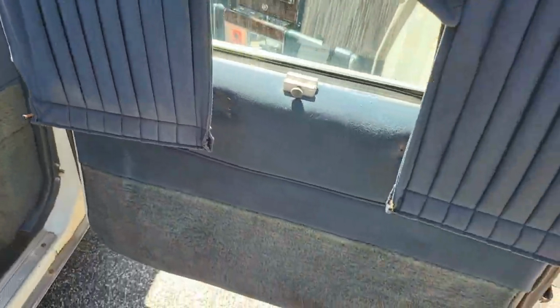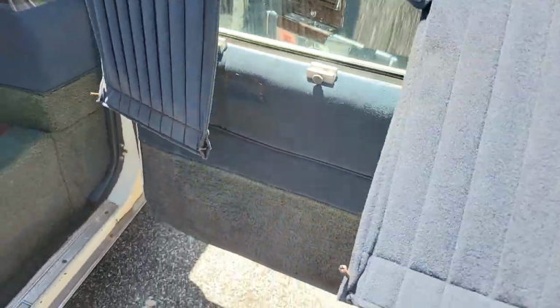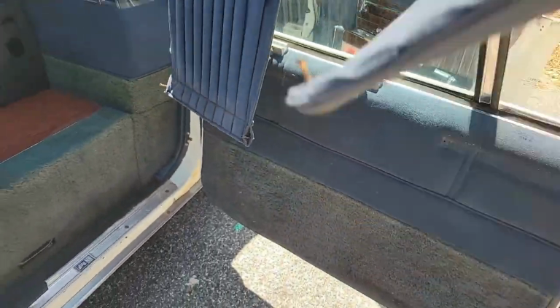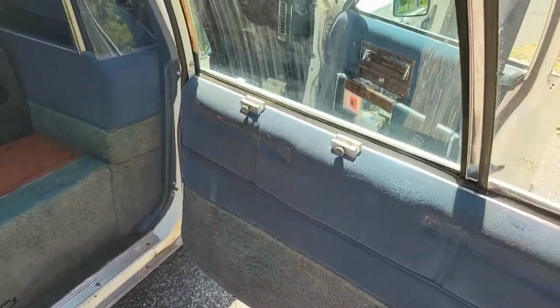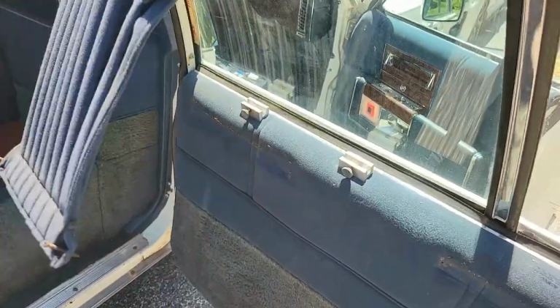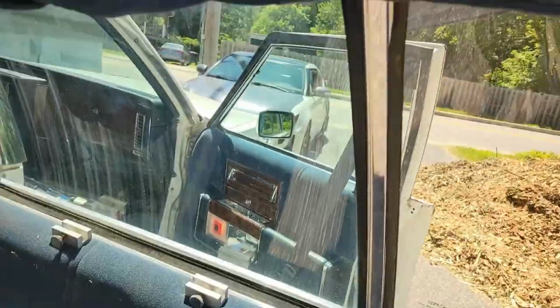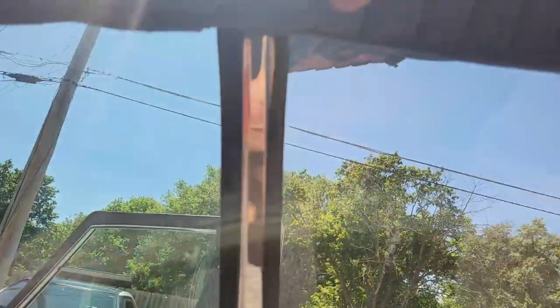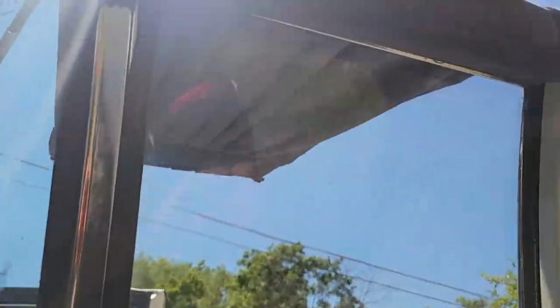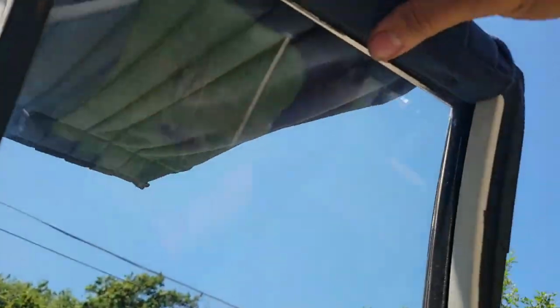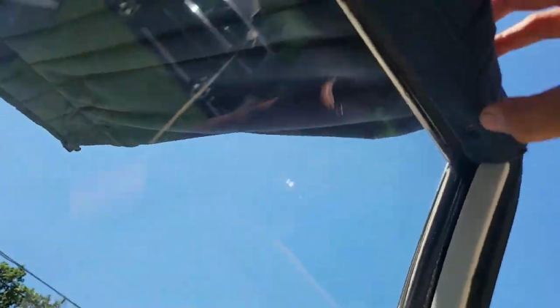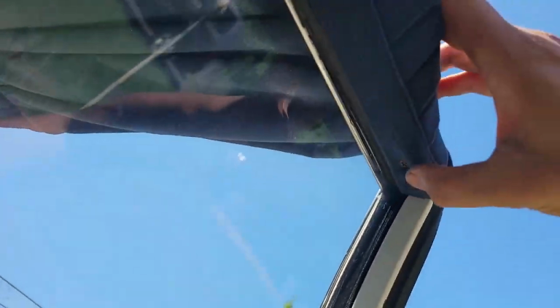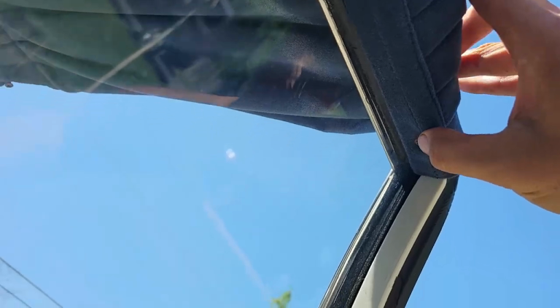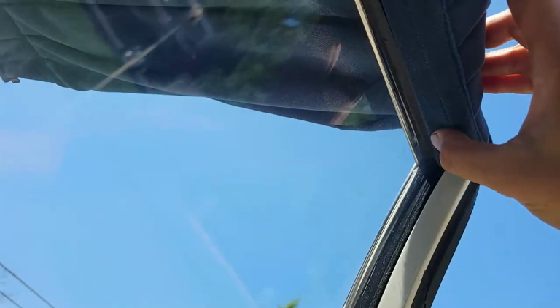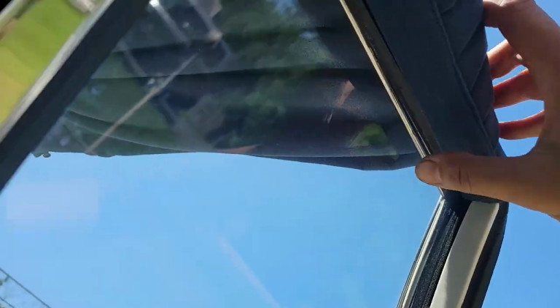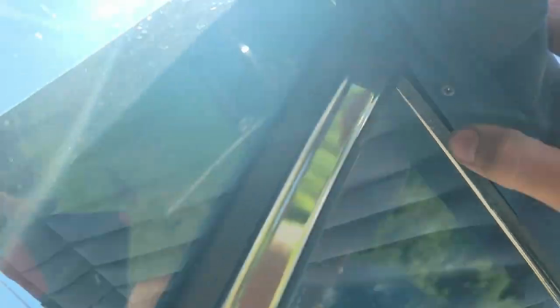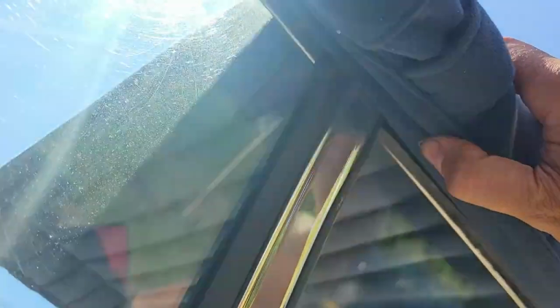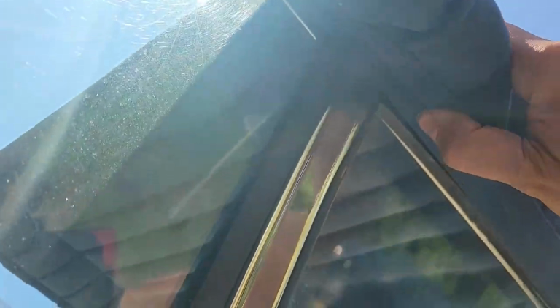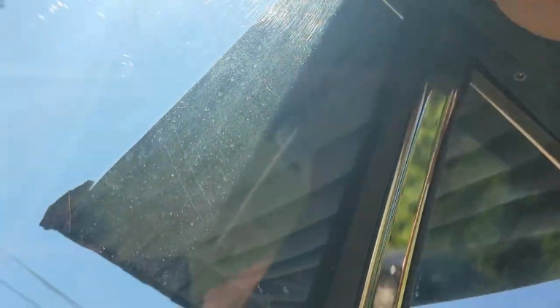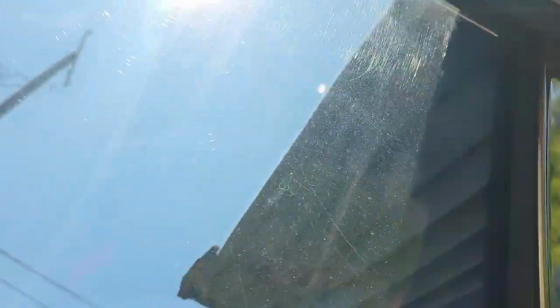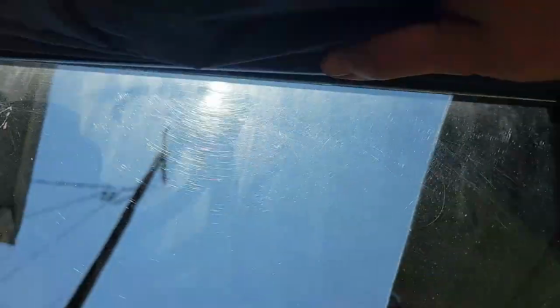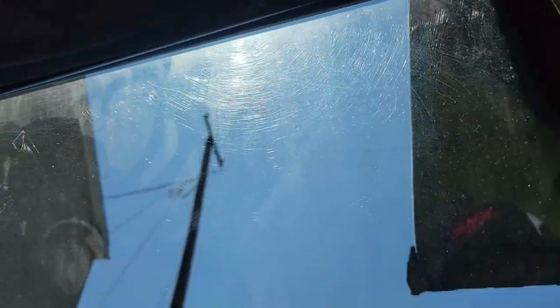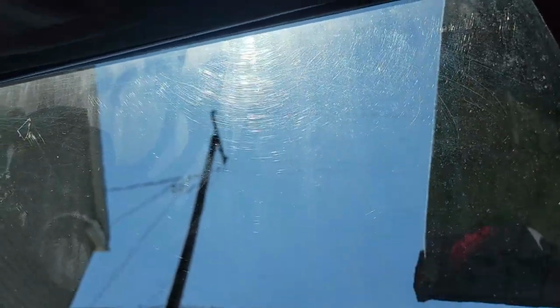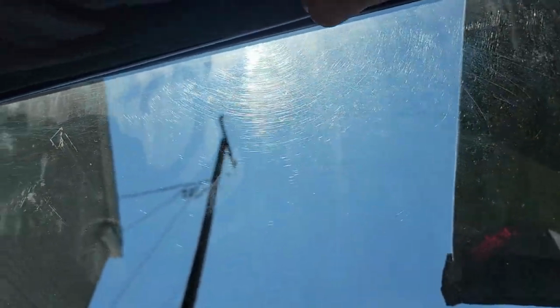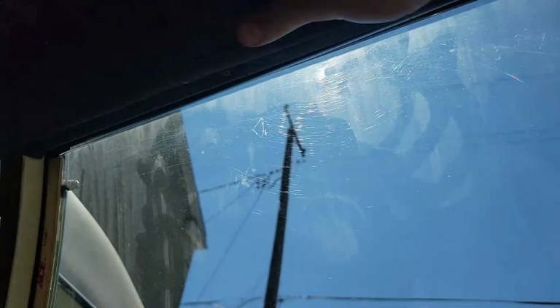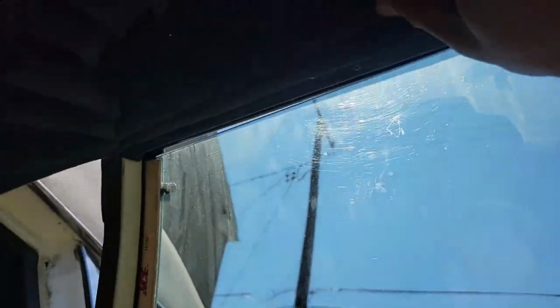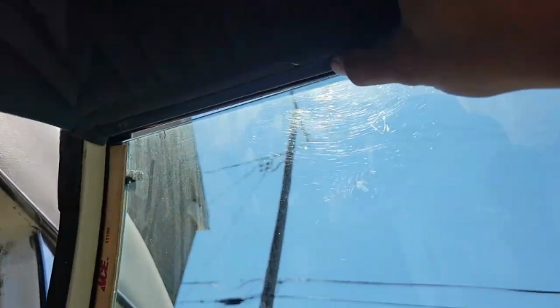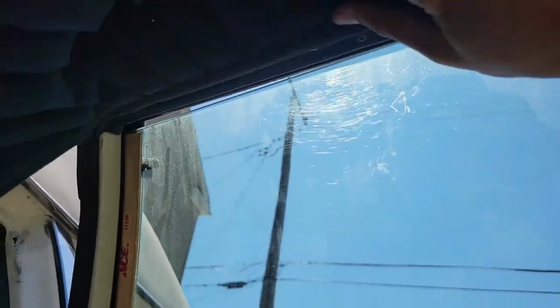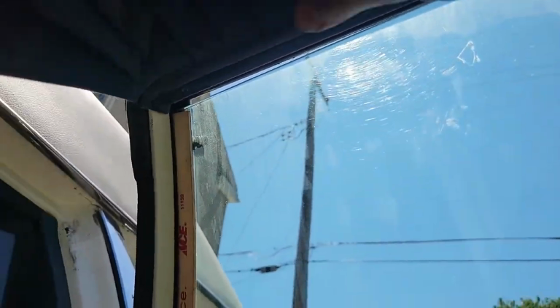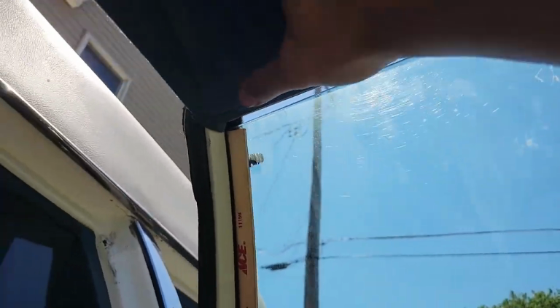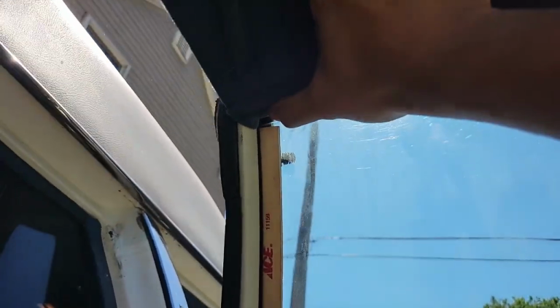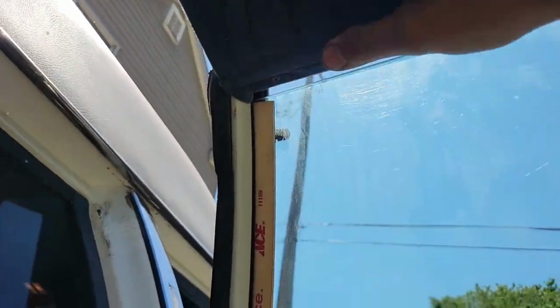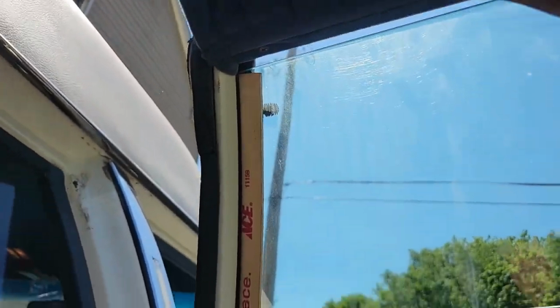Let's get this screw out and then the two on the other end. With the bottom free, we can flip the curtain up and expose the top screws. There's one here, here, here, here, and here — five total.